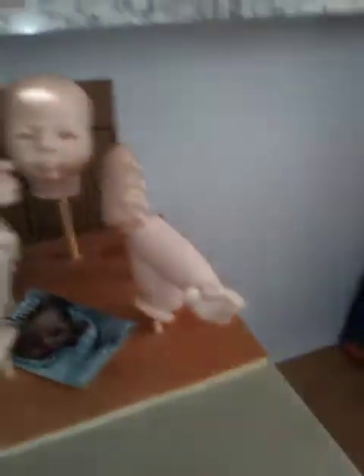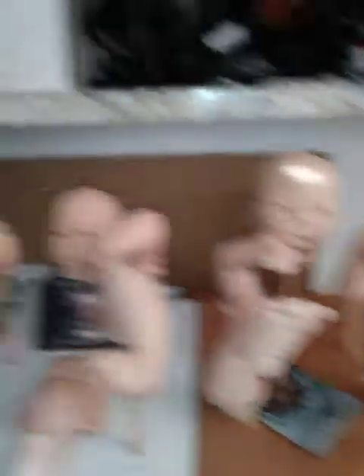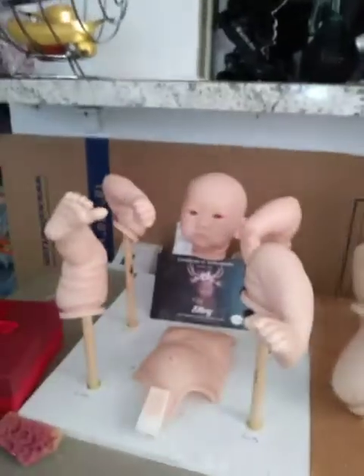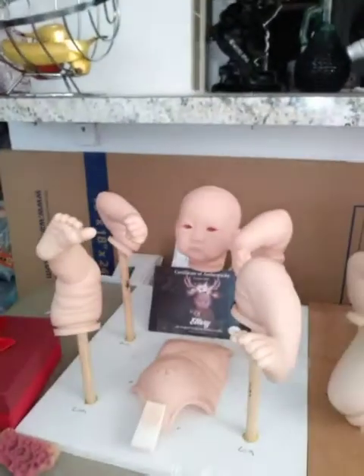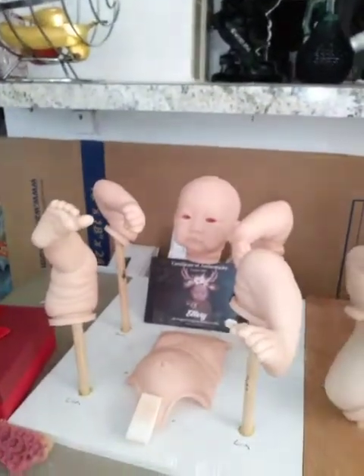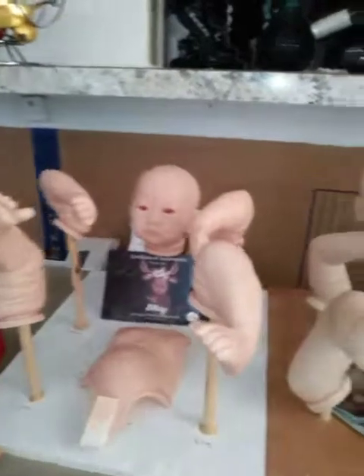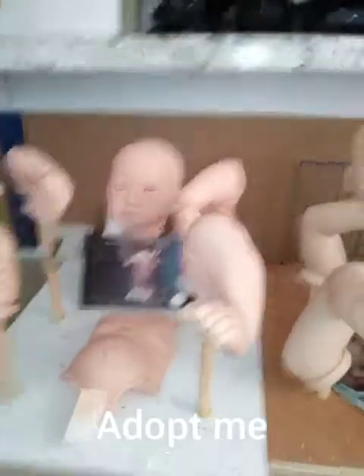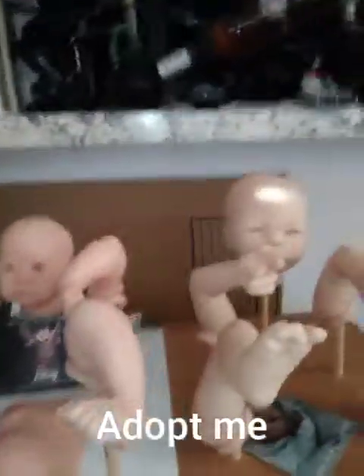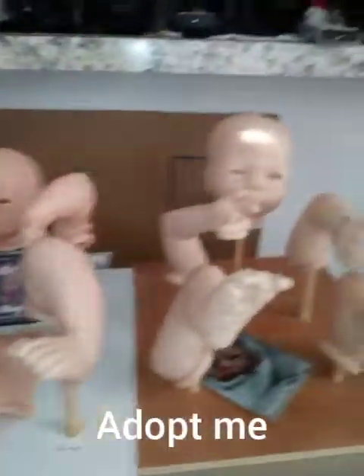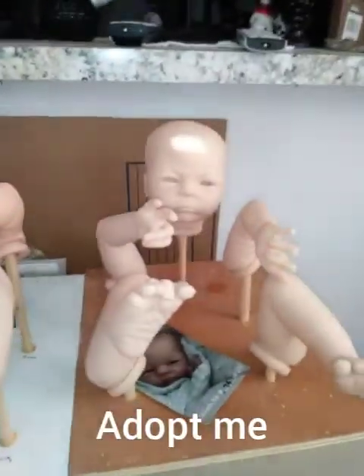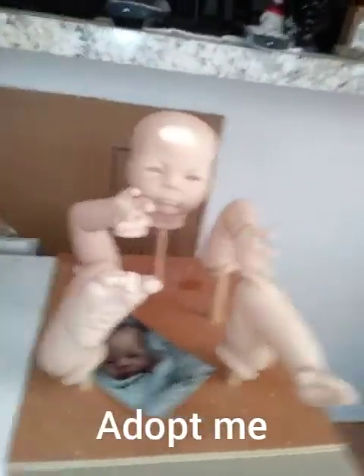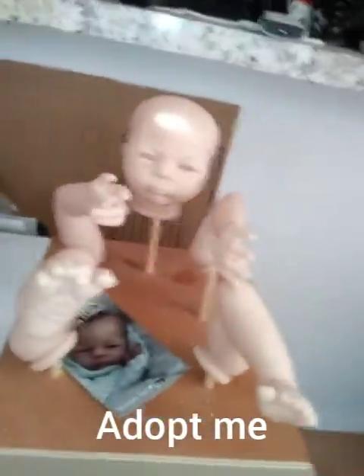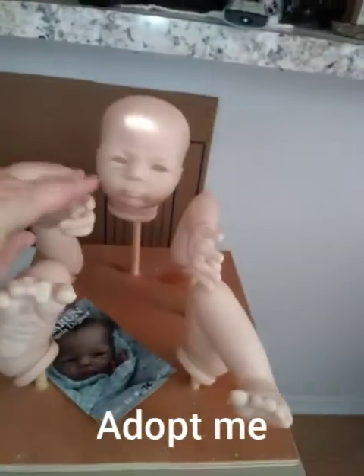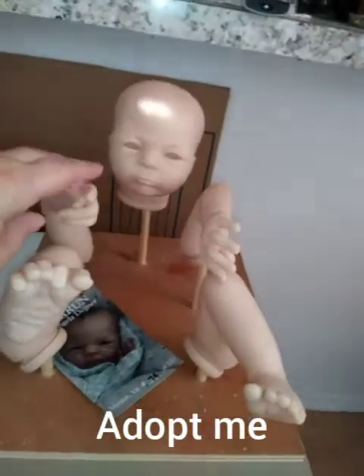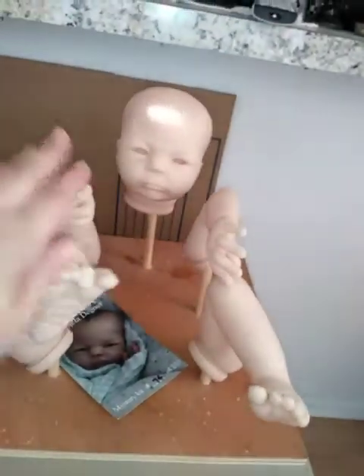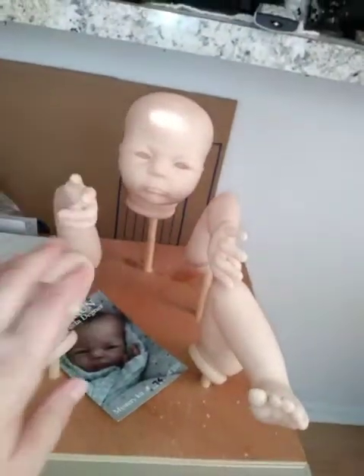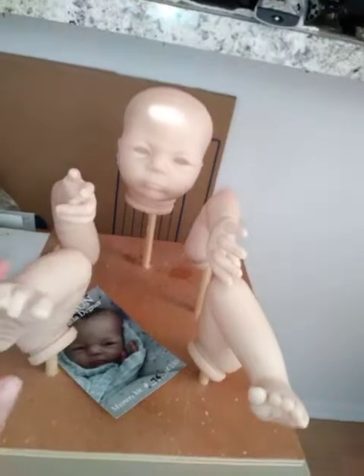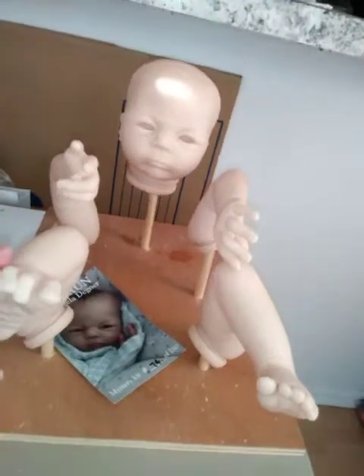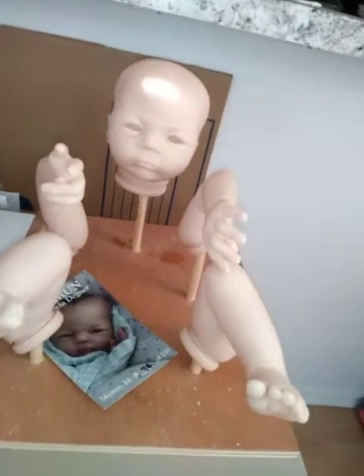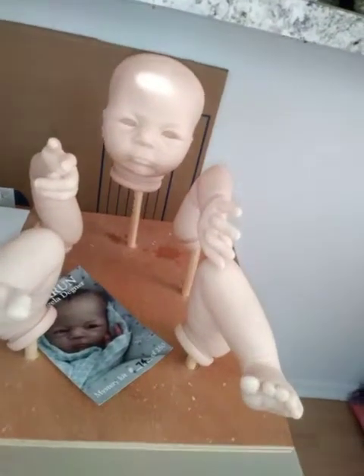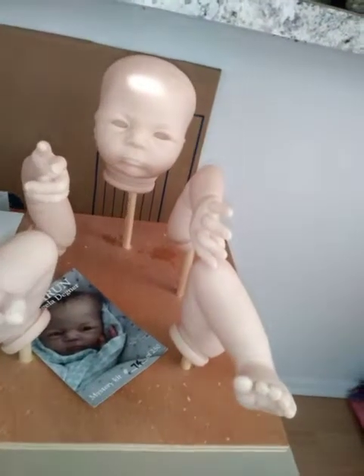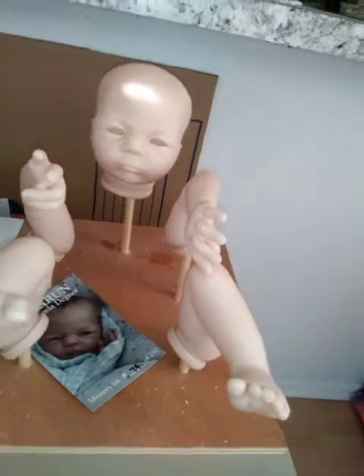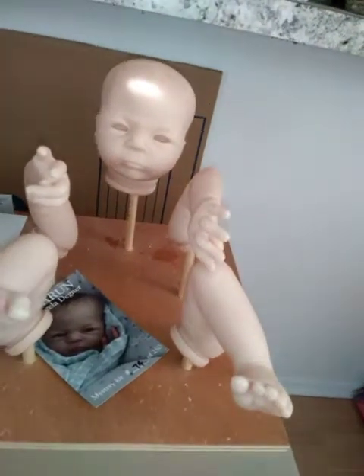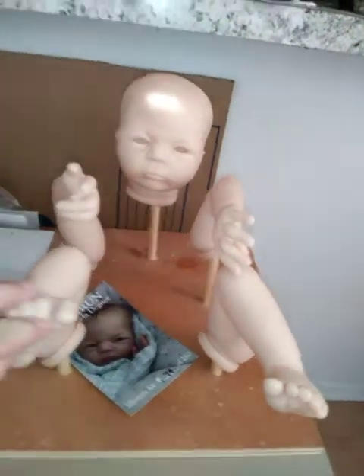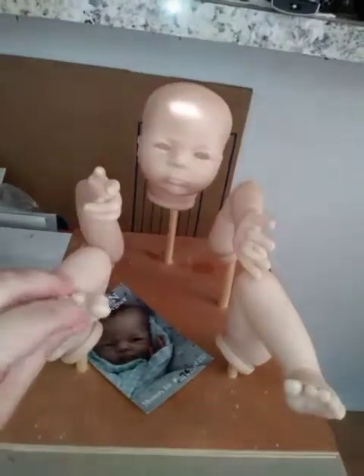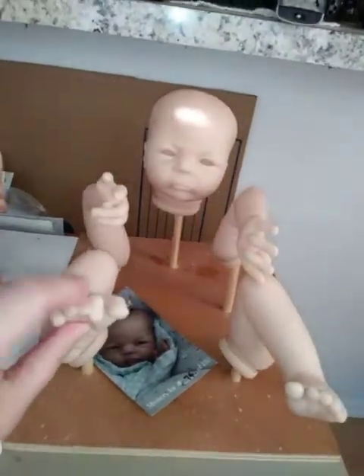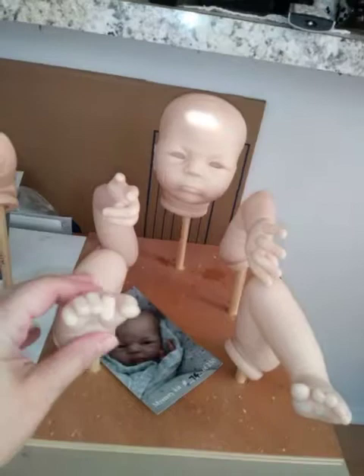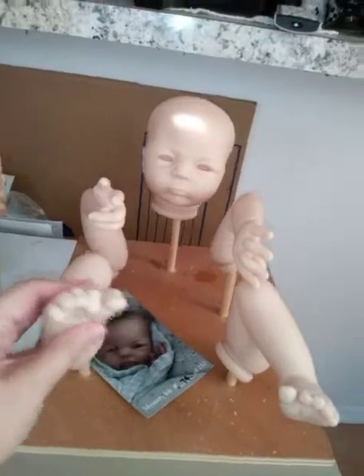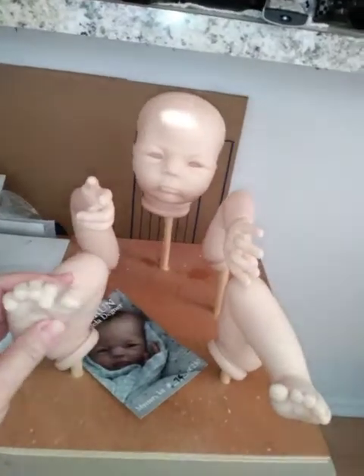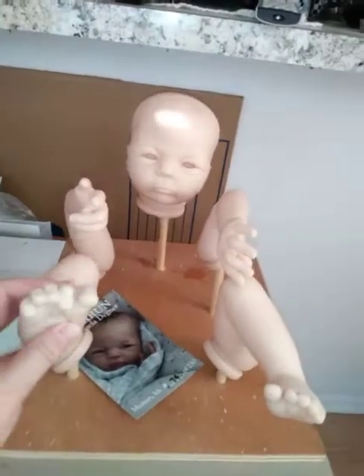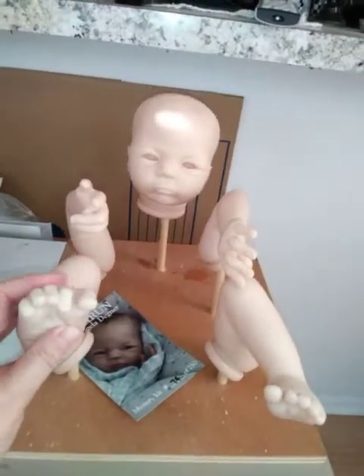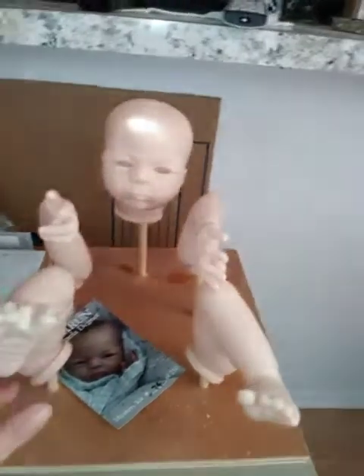Both of these babies will be available for adoption, so if you are interested or you want to watch to see how they turn out while I'm working on them, then stay tuned and keep watching.